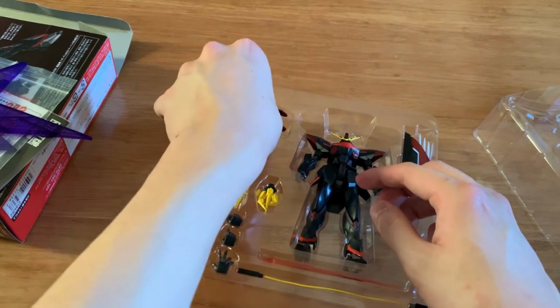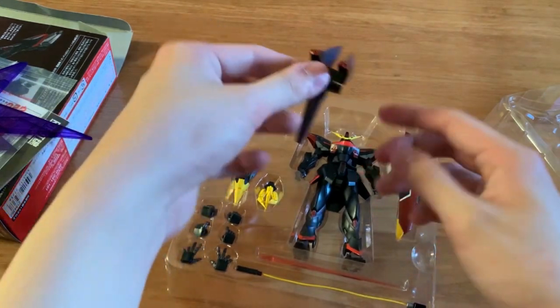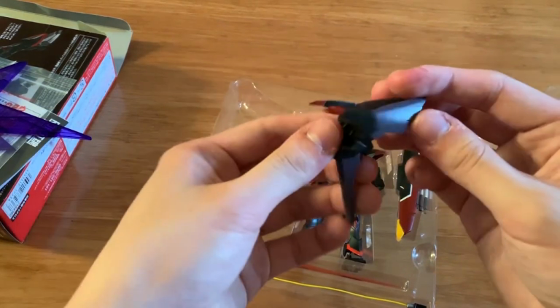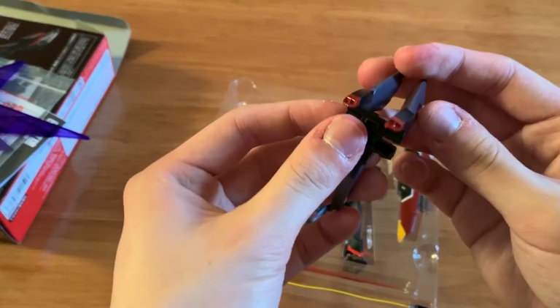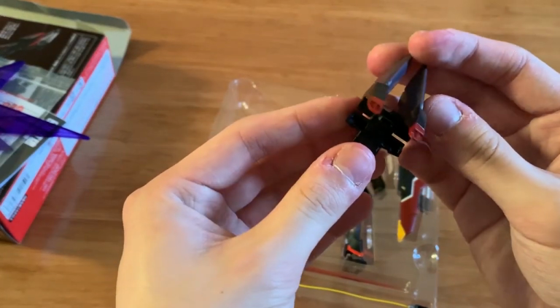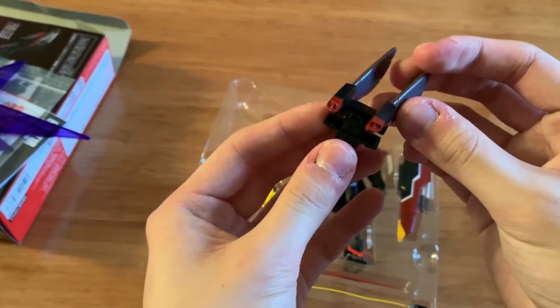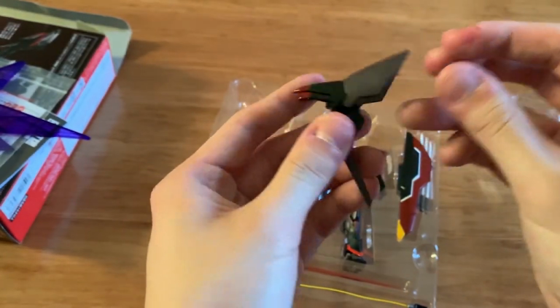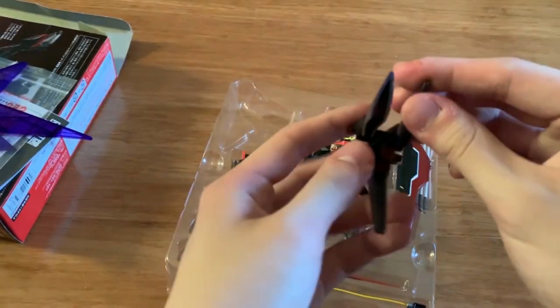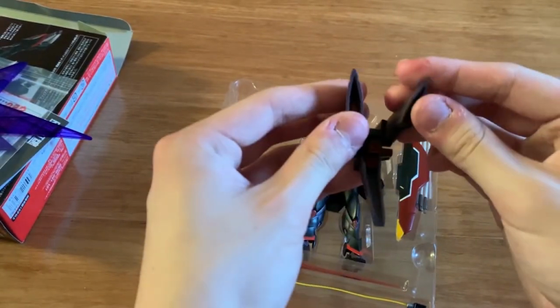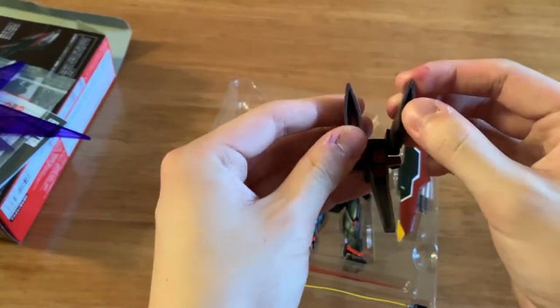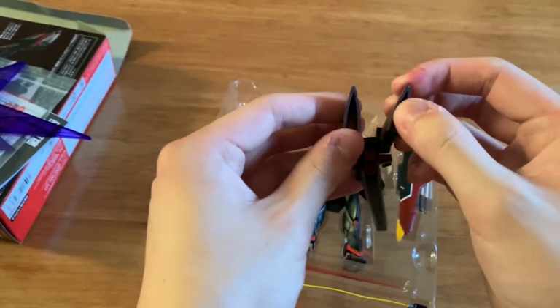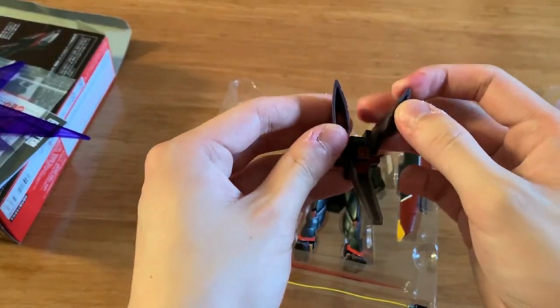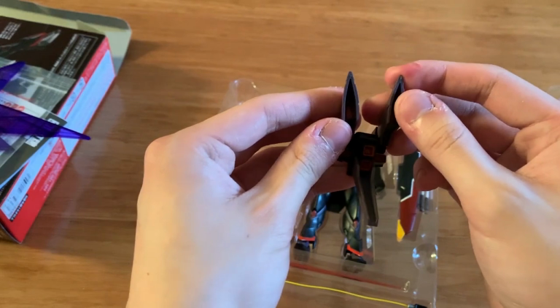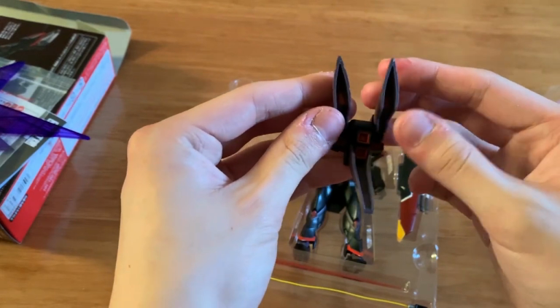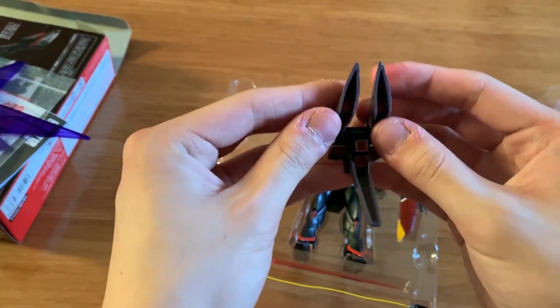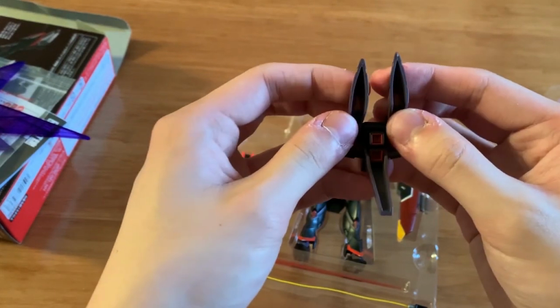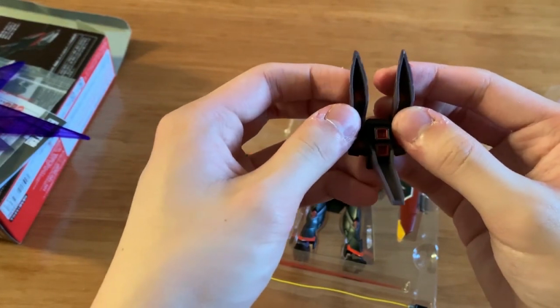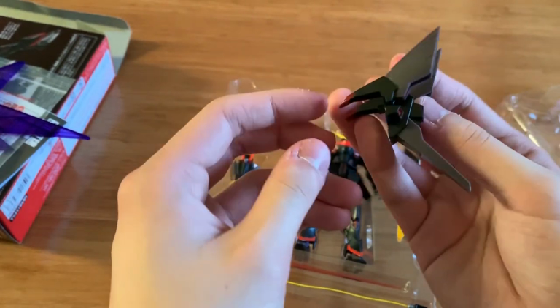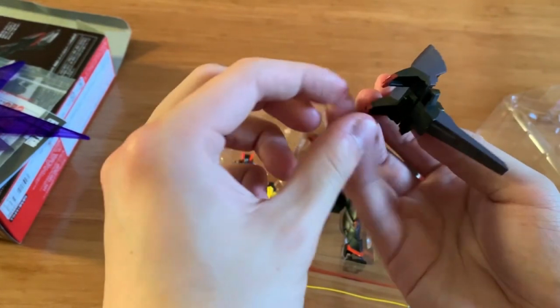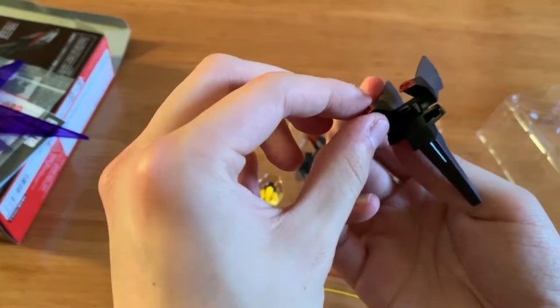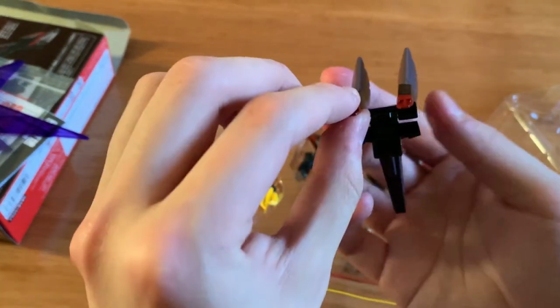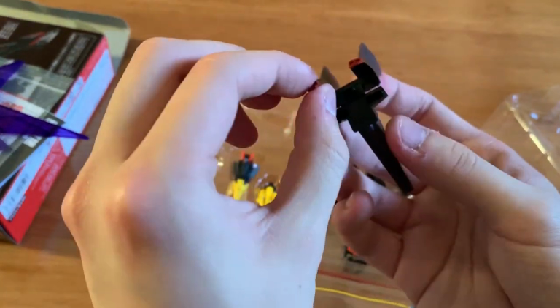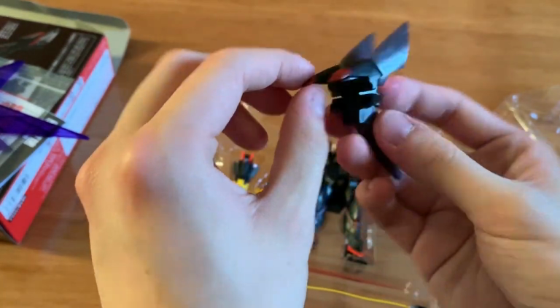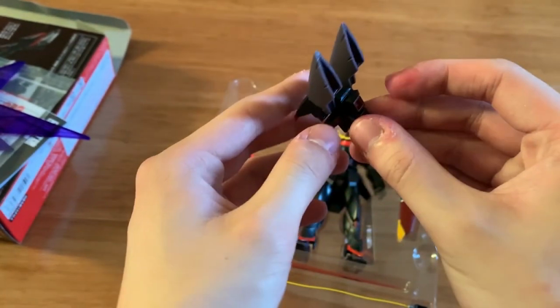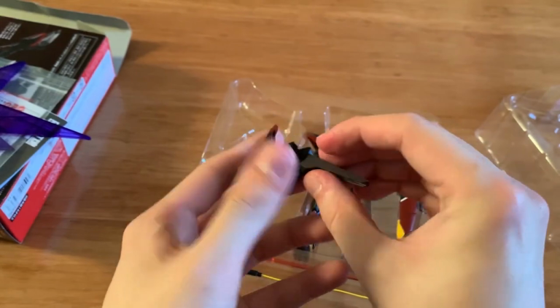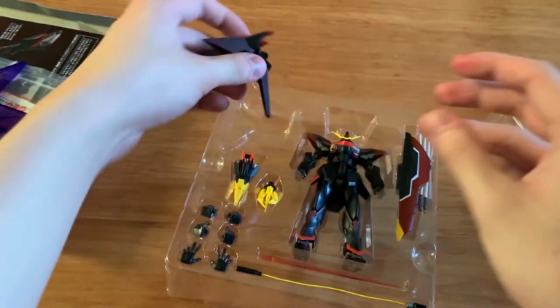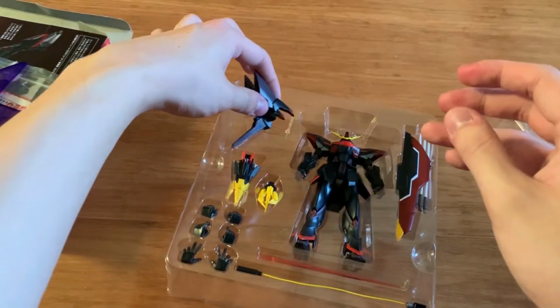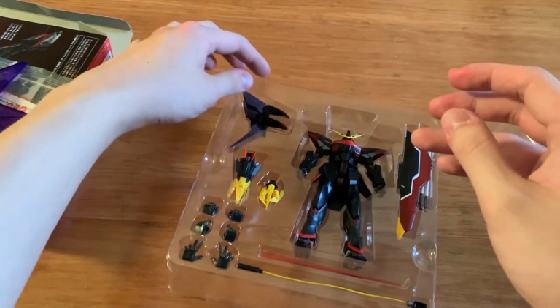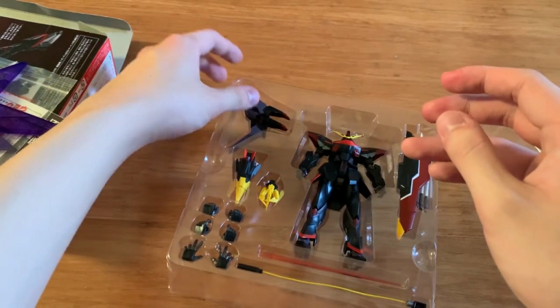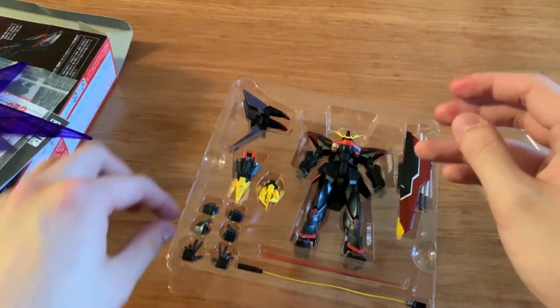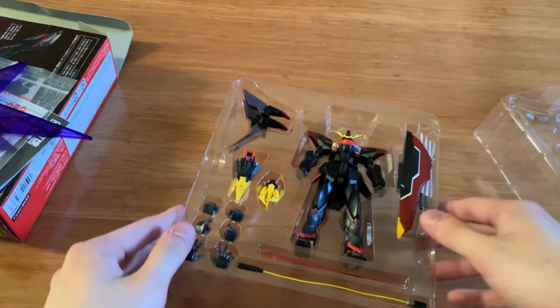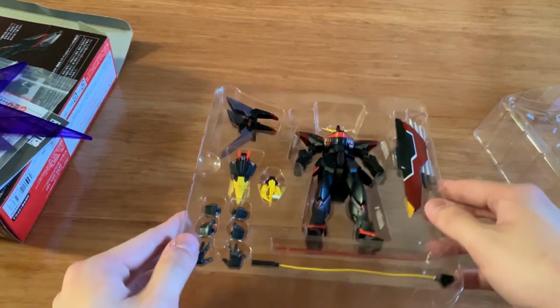We're gonna take out the backpack and take a look at it. The wings can move — that's great. We can see some color separation, doing a very good job. I'm pretty happy so far.